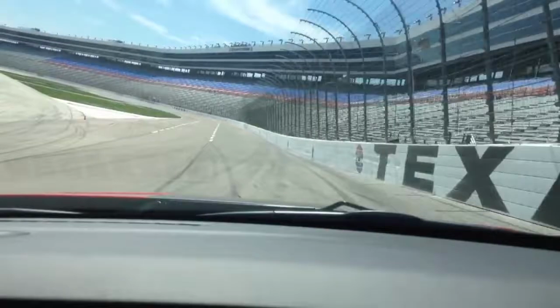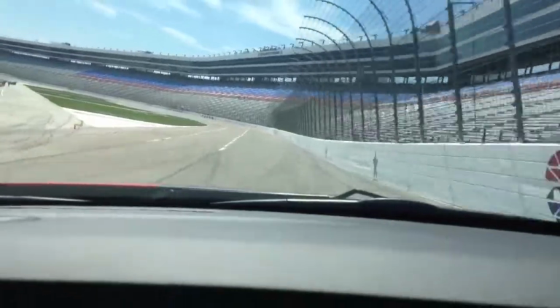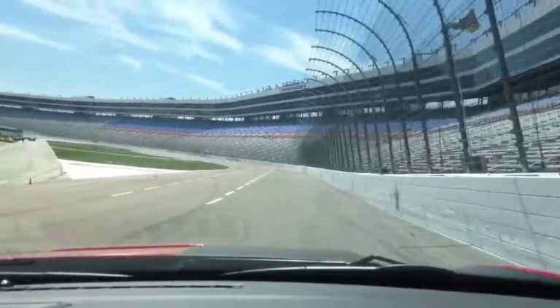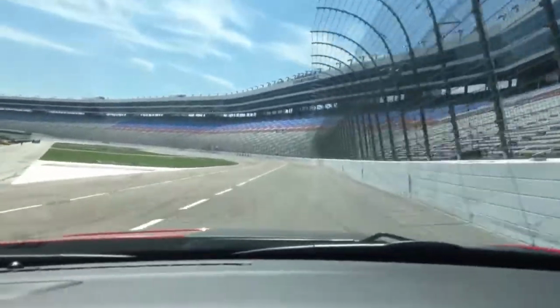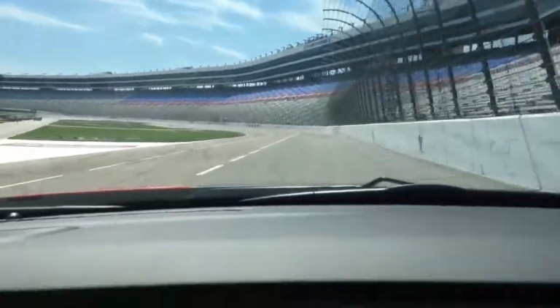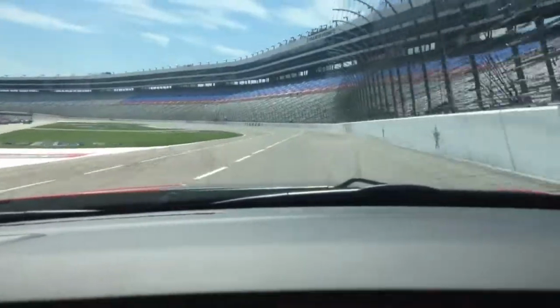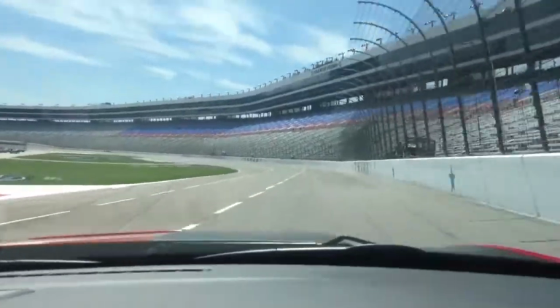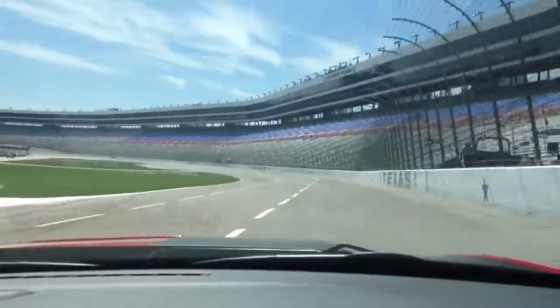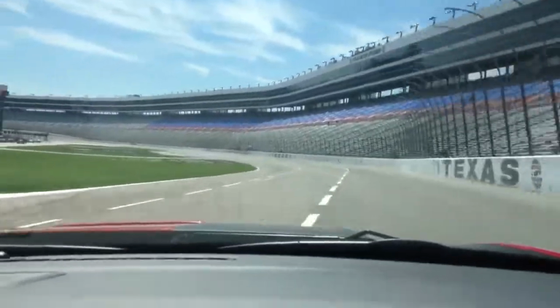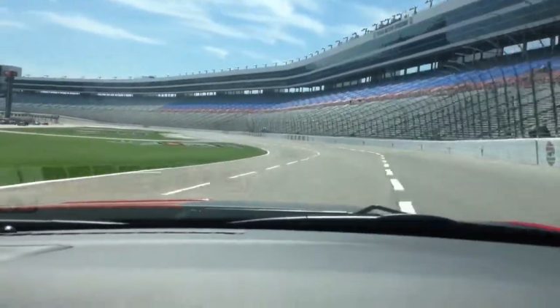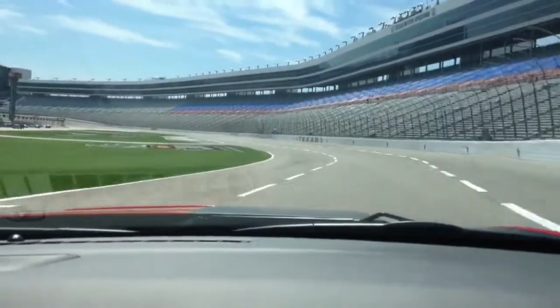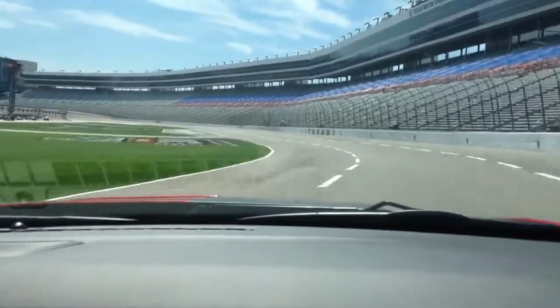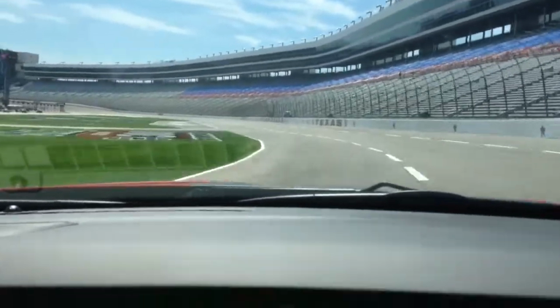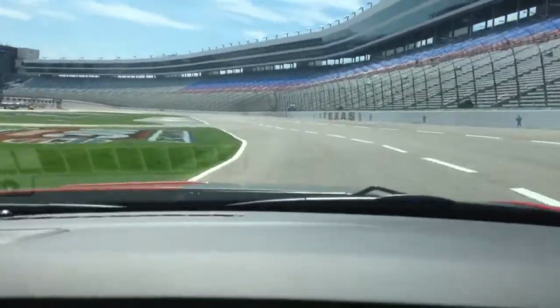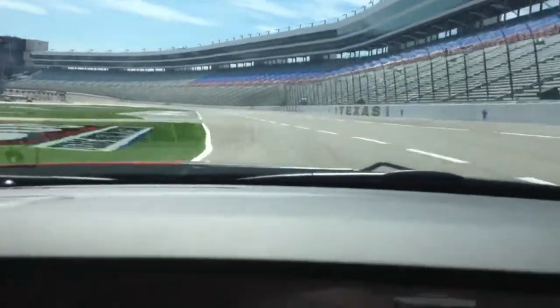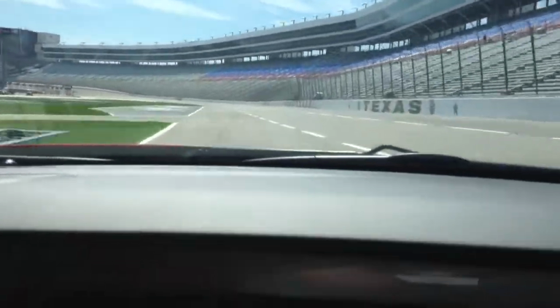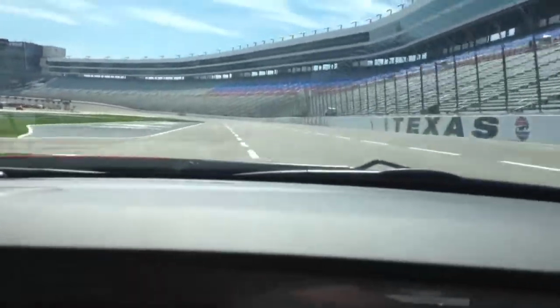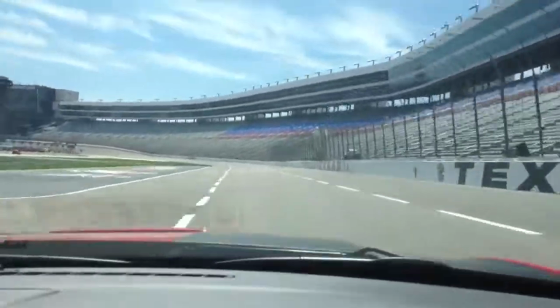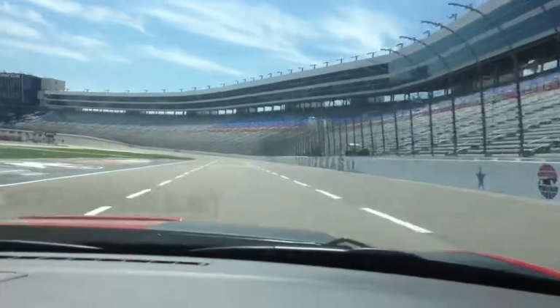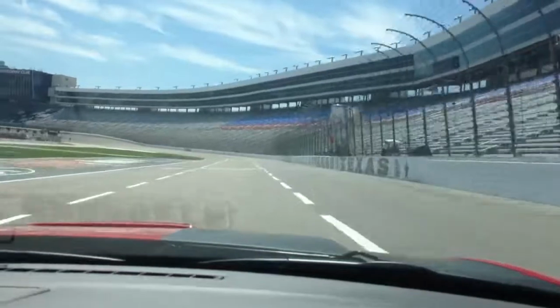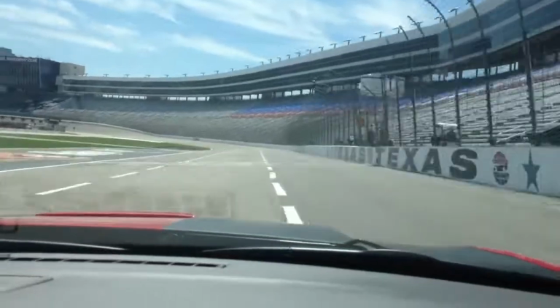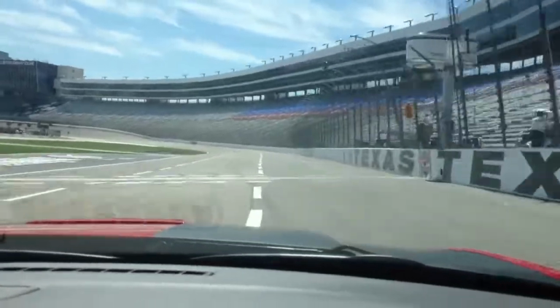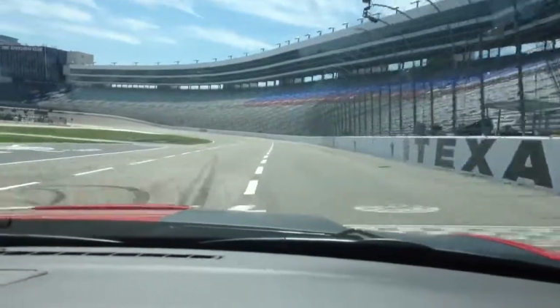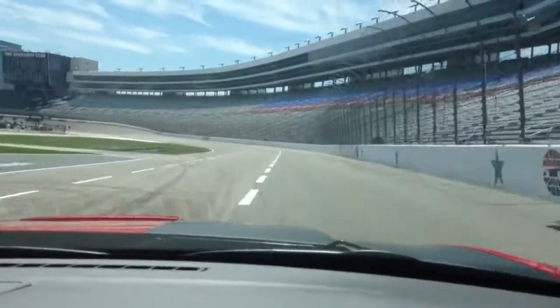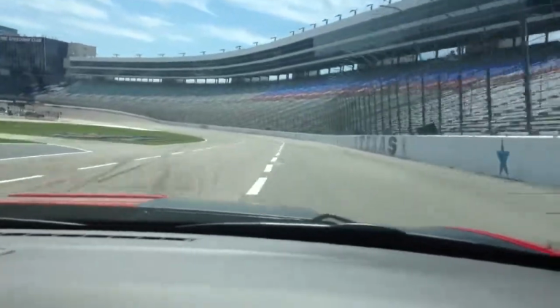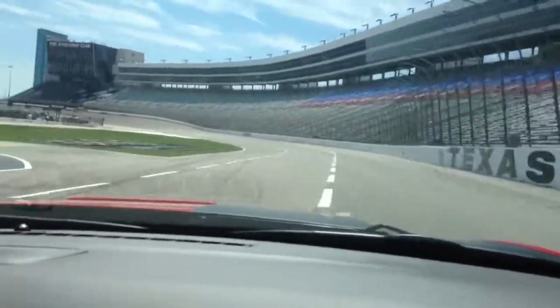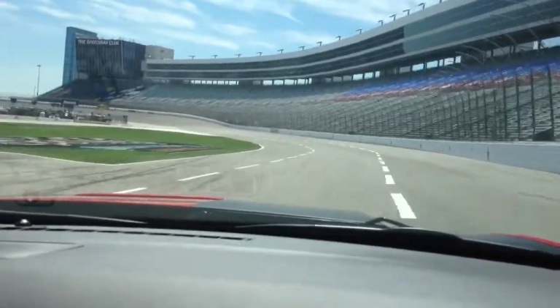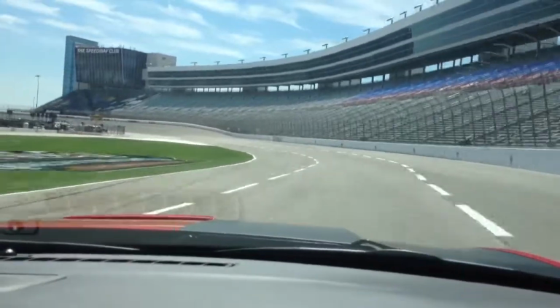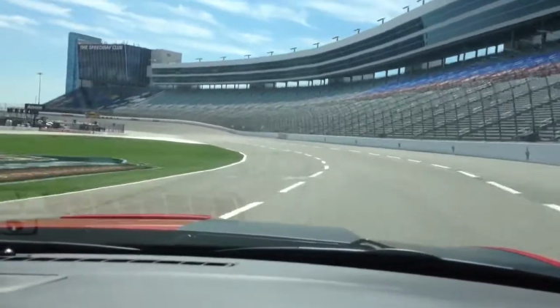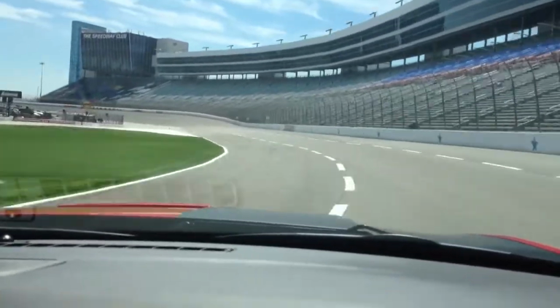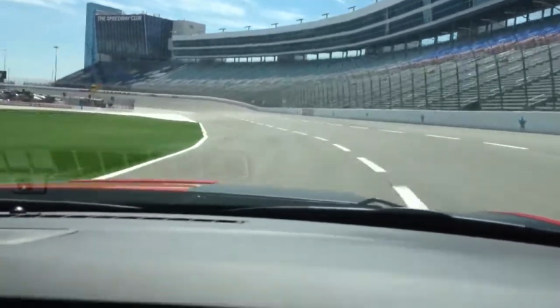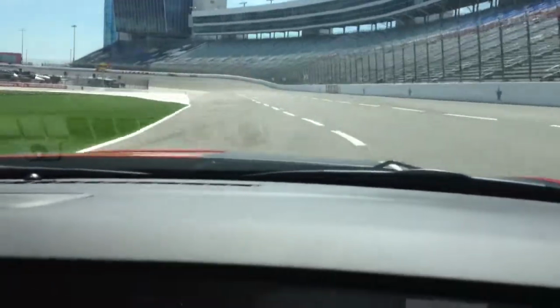You have to slowly move your way up. The front straightaway is not really straight — it's called a D-shaped oval. You have a double dogleg. Come through, aim right for the one right now.